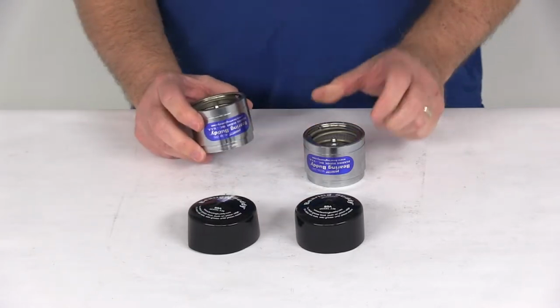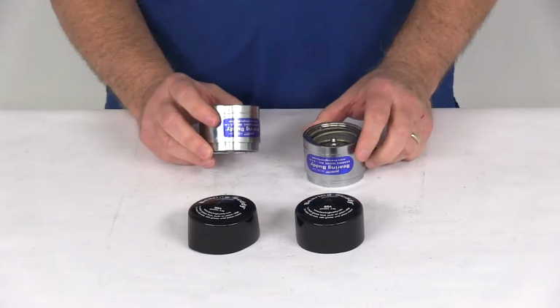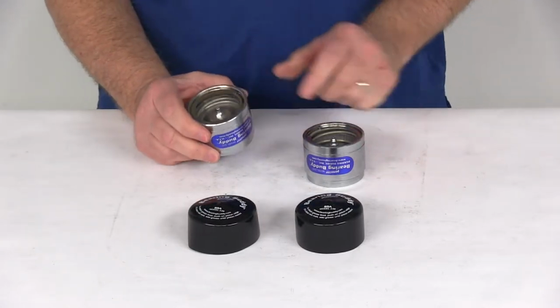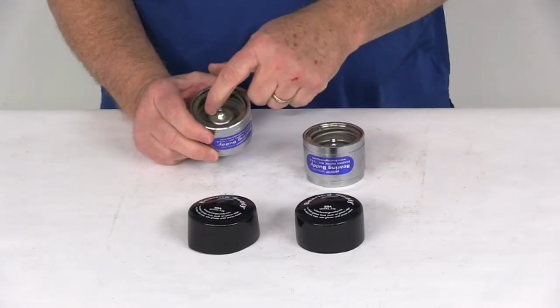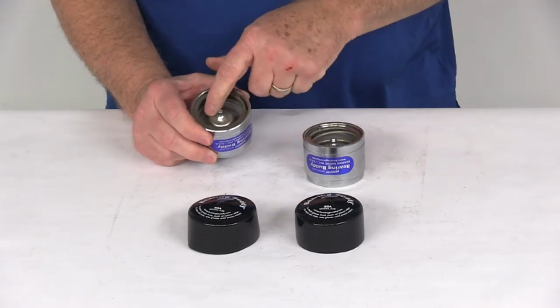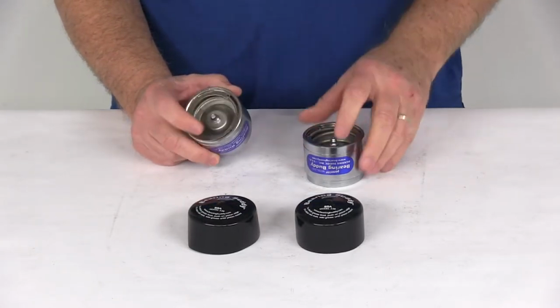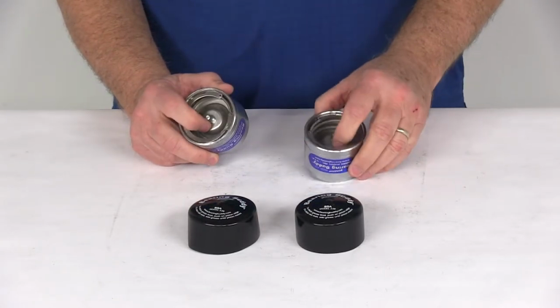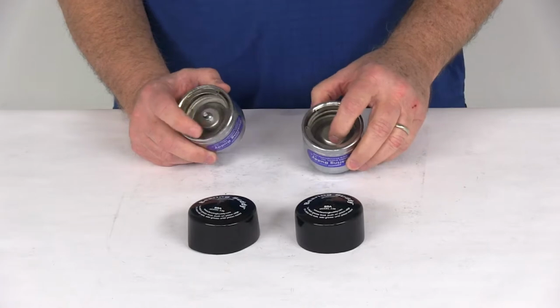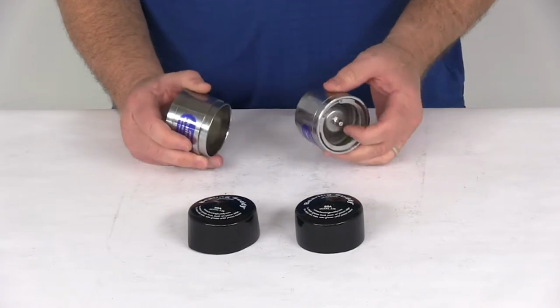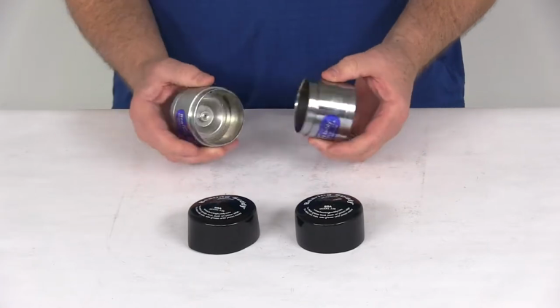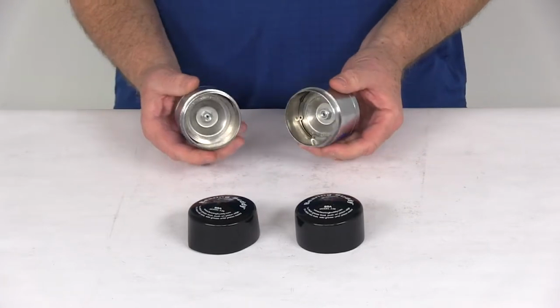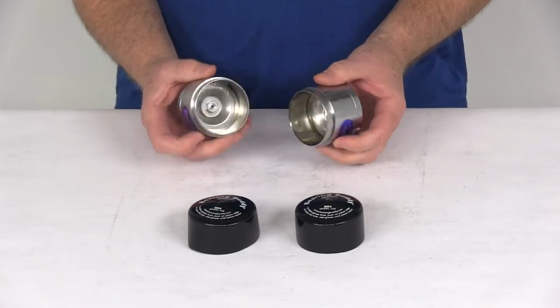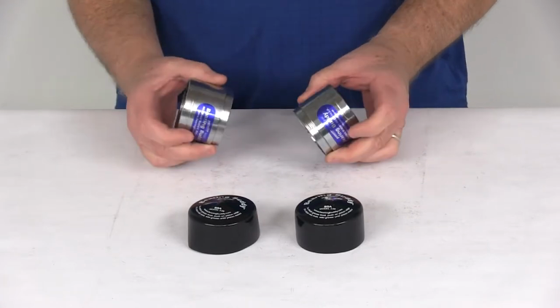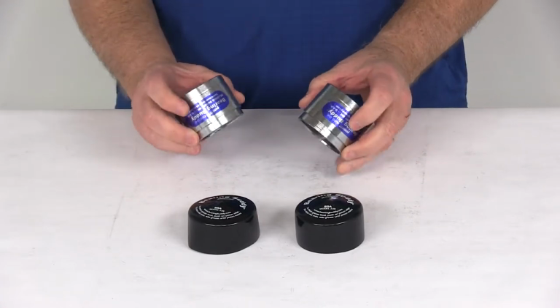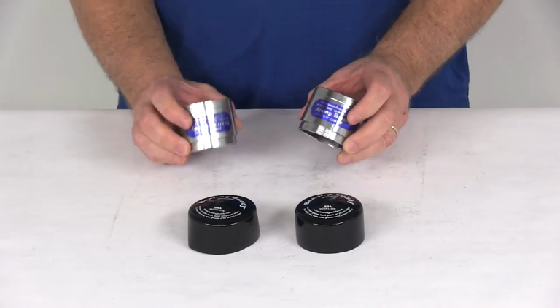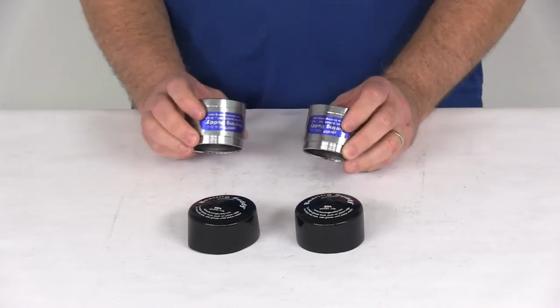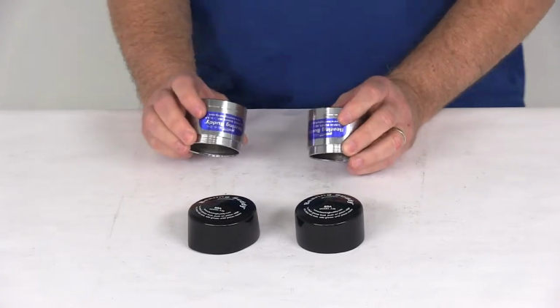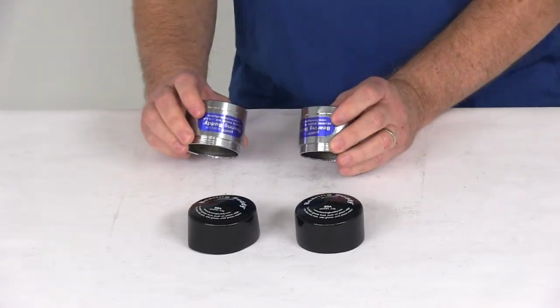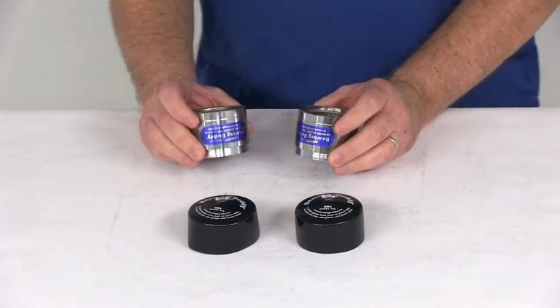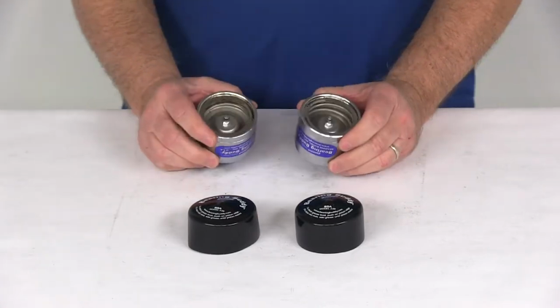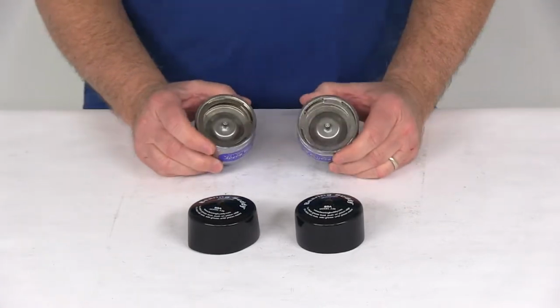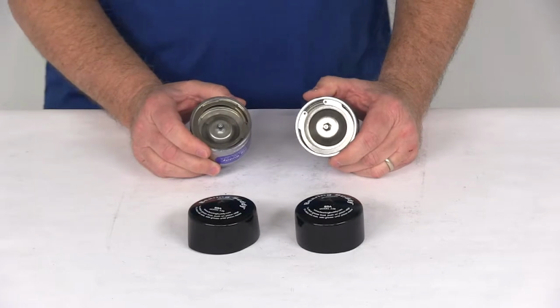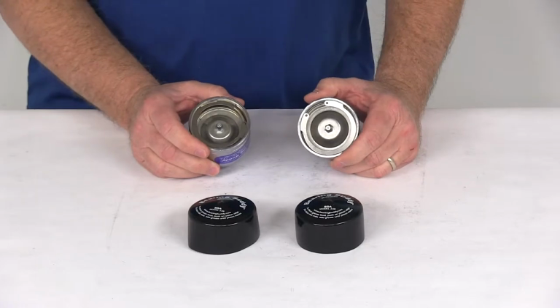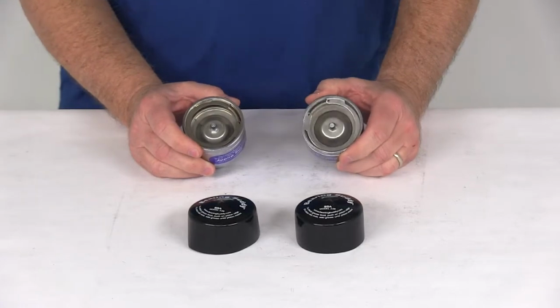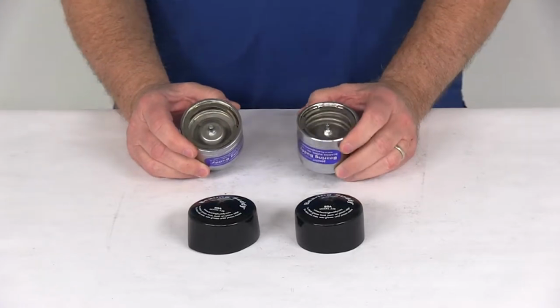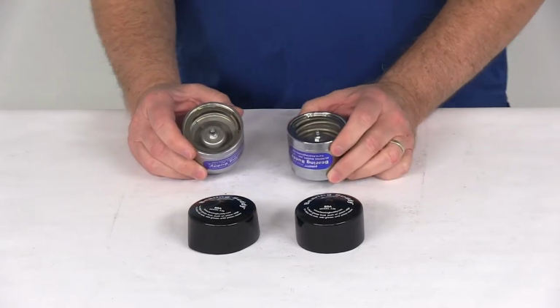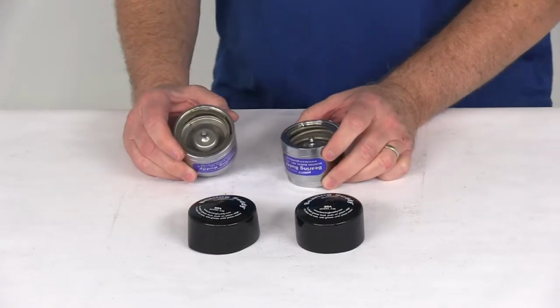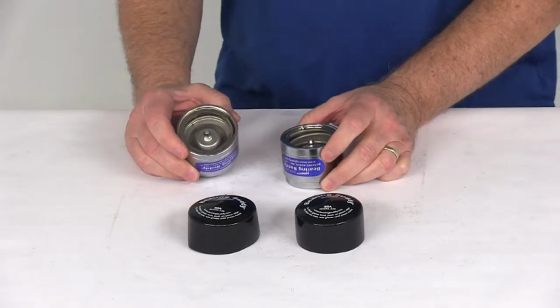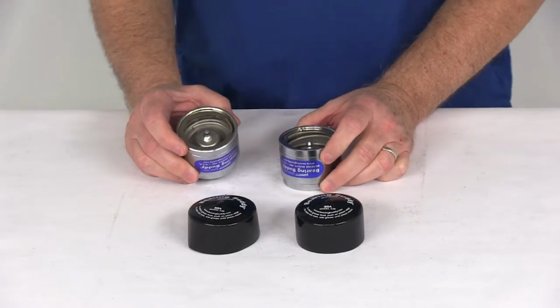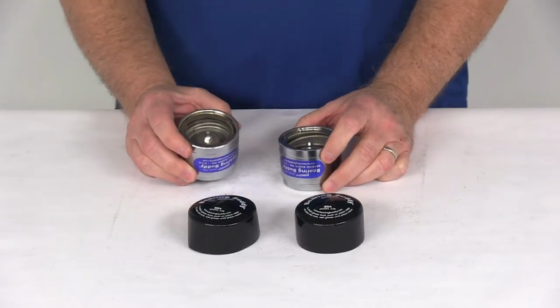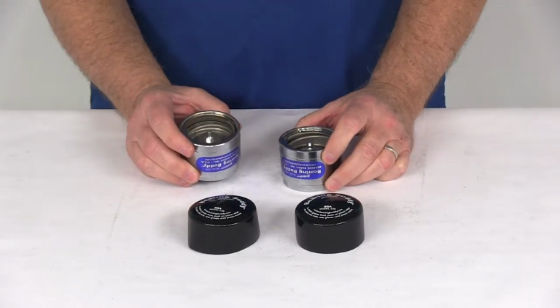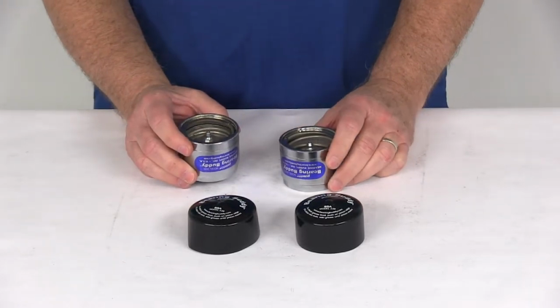This is constructed of stainless steel internal parts, all put into a nice triple chrome-plated steel barrel. This ensures a longer-lasting fit compared to plastic or aluminum products like this.